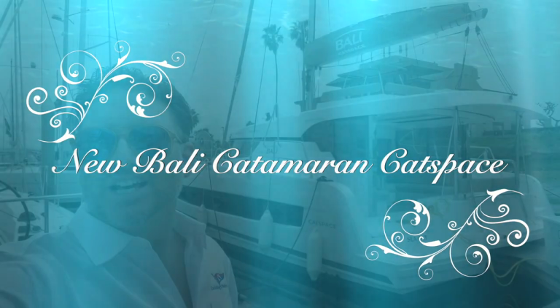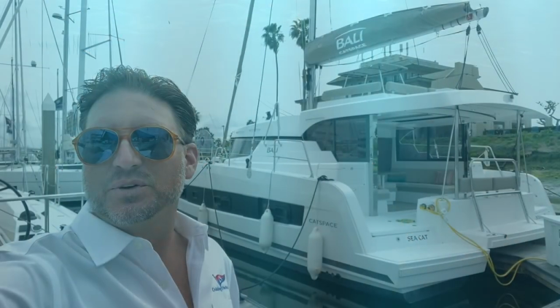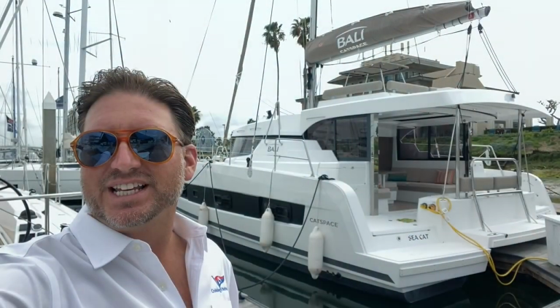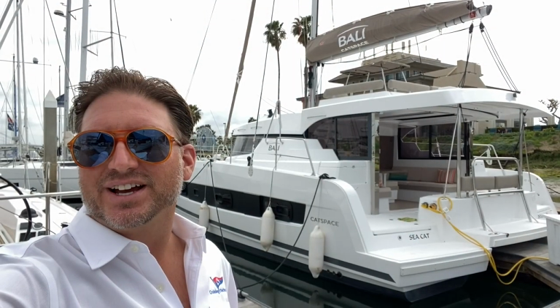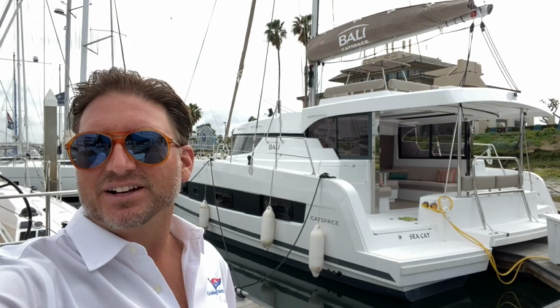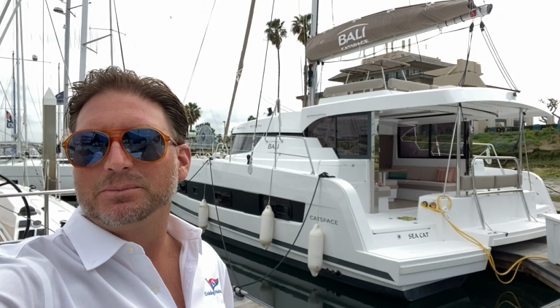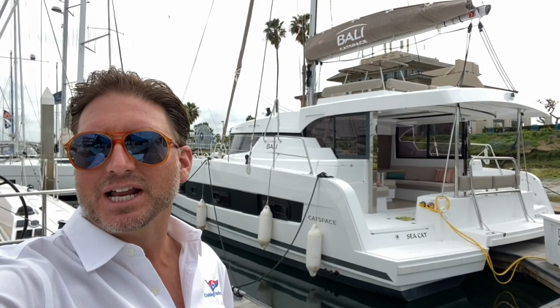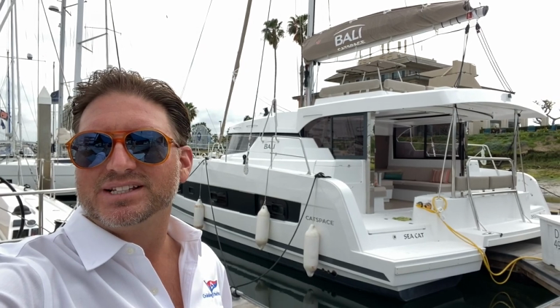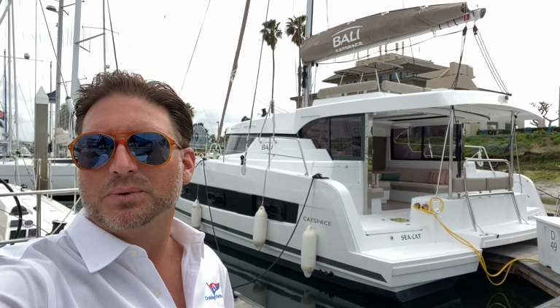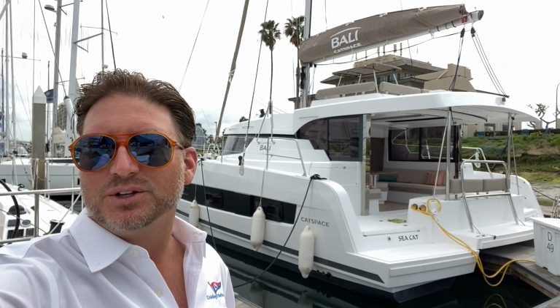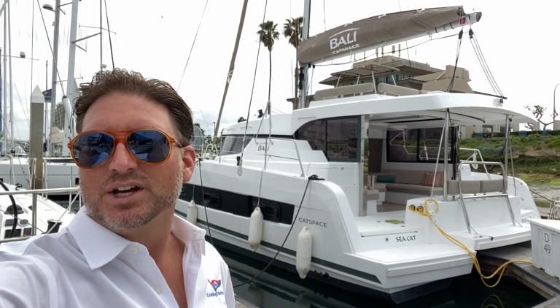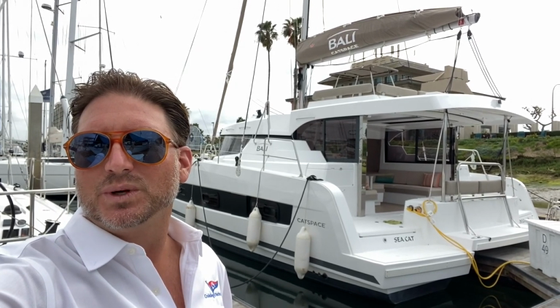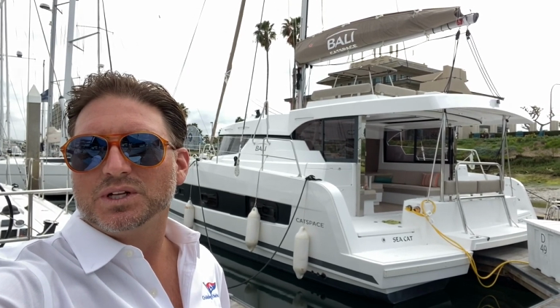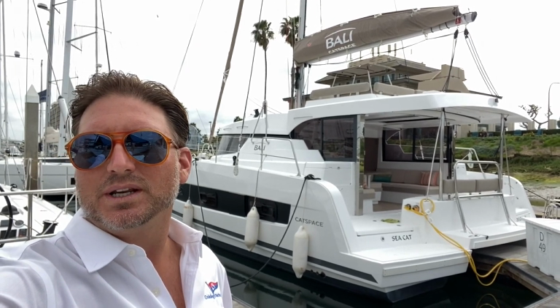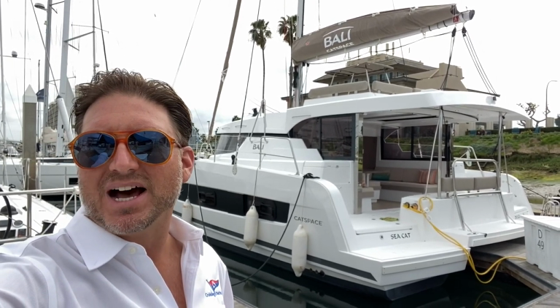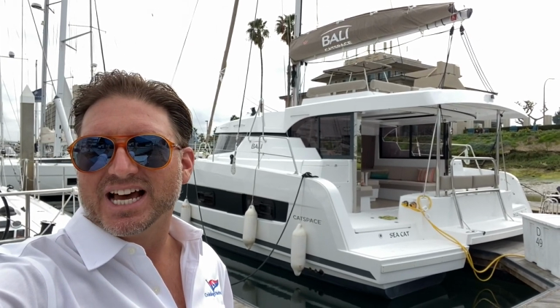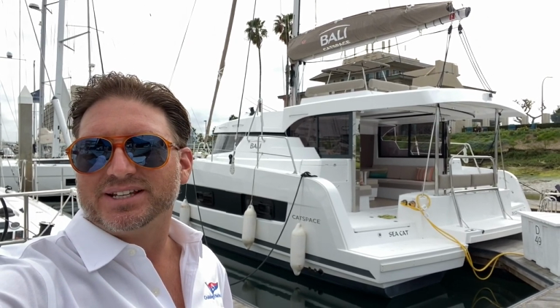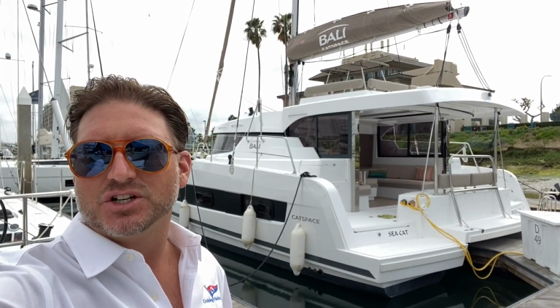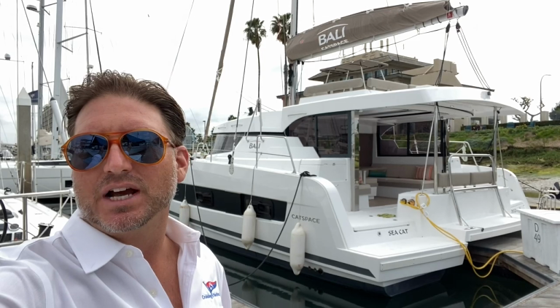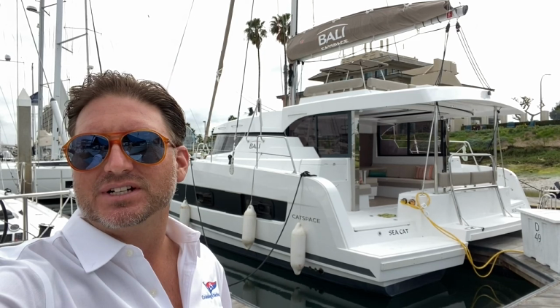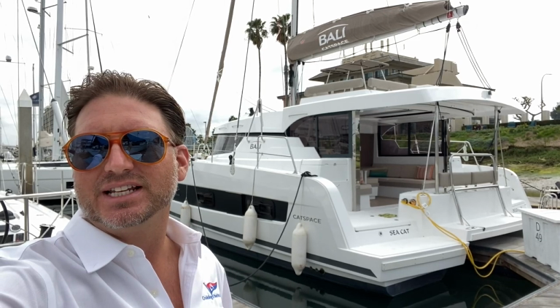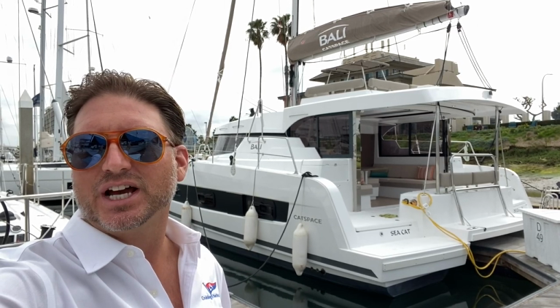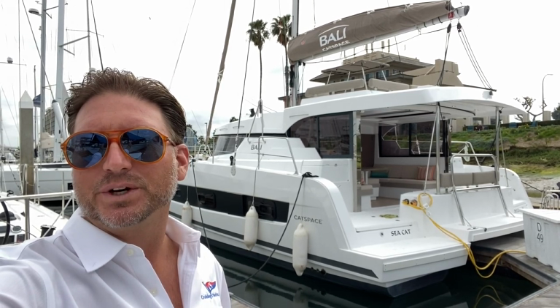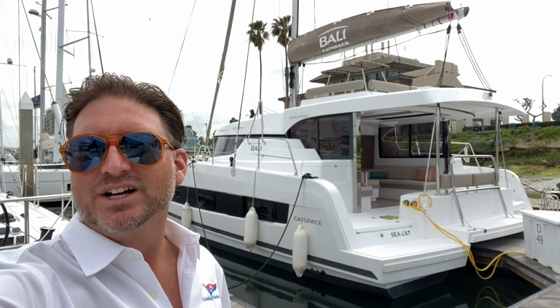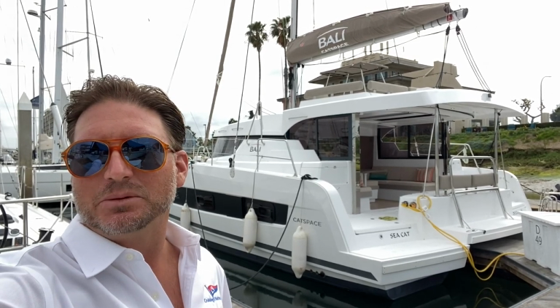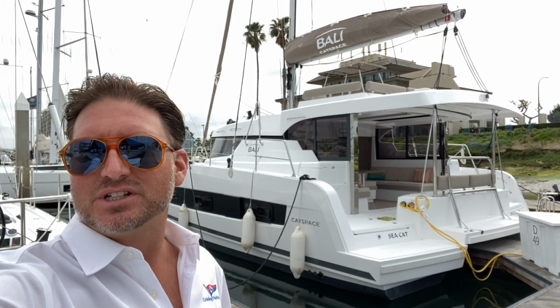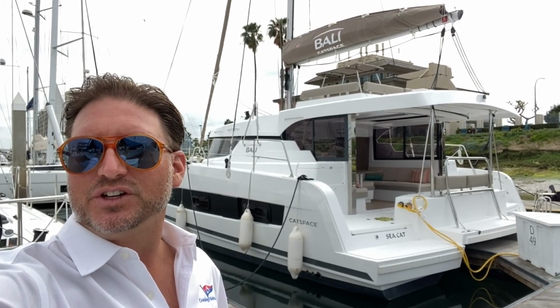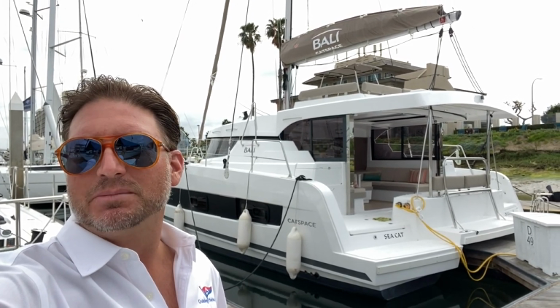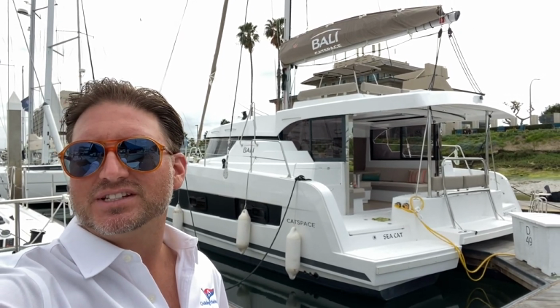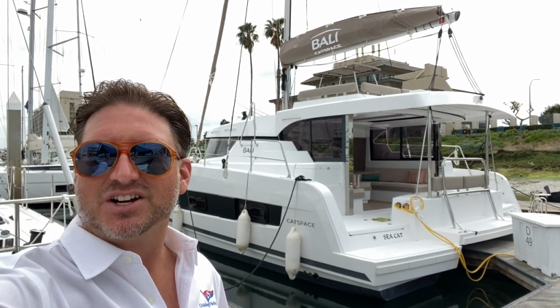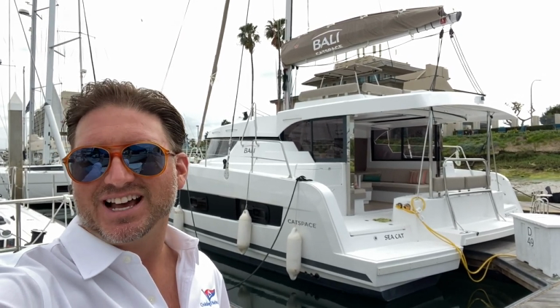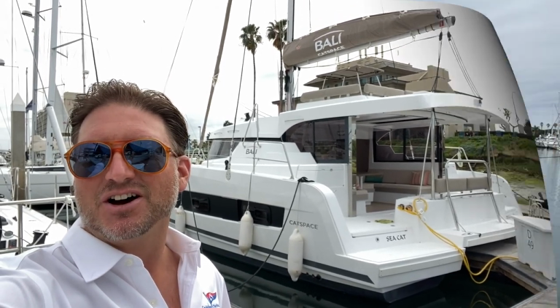Hi everyone, Ian Van Tyle here, and behind me is the brand new 2021 Bally Cat Space that just arrived here in San Diego, California. Let me show you some of the features and benefits that this yacht has to offer.